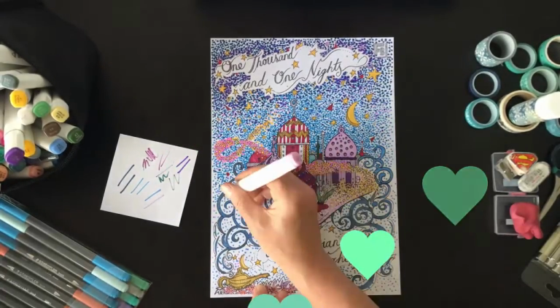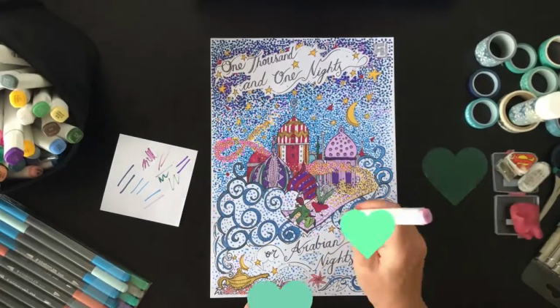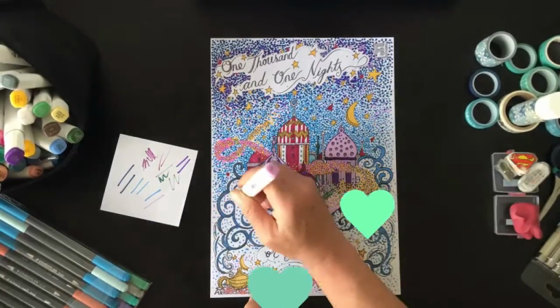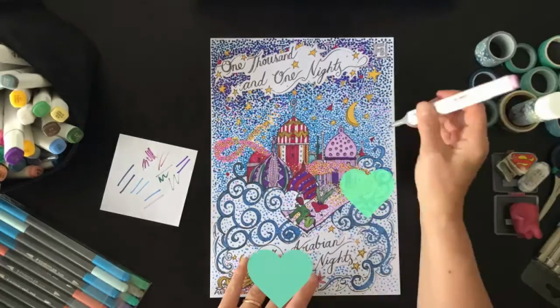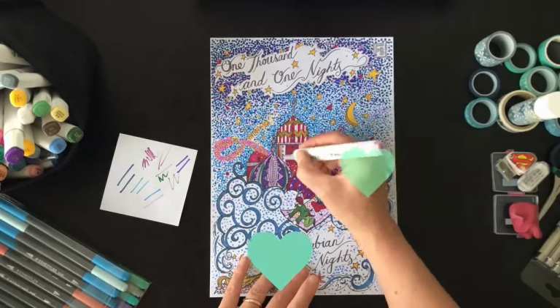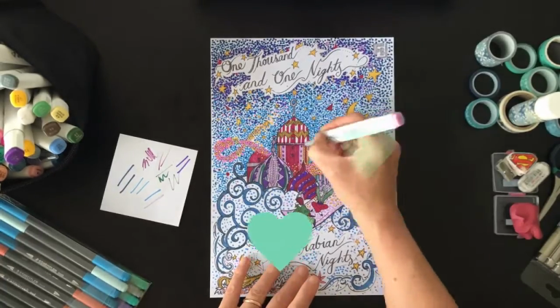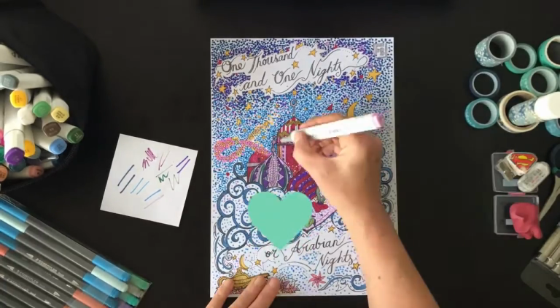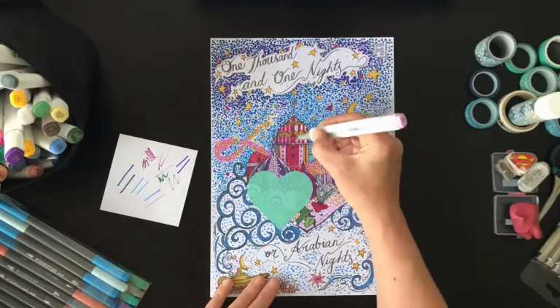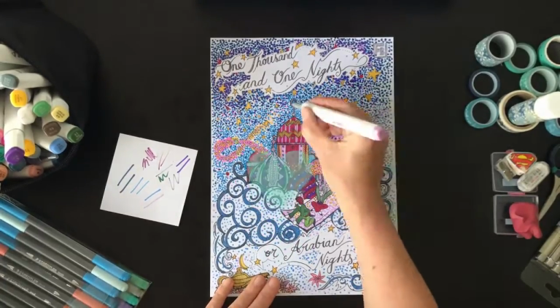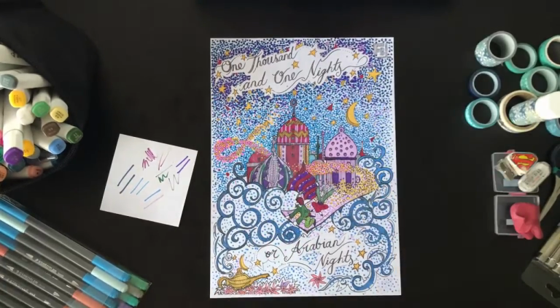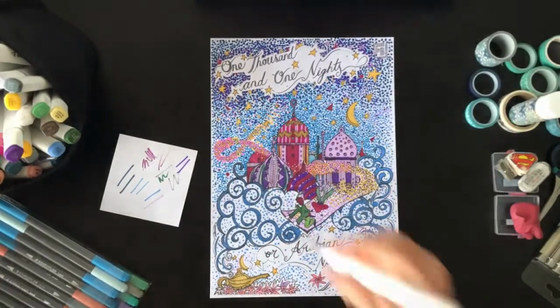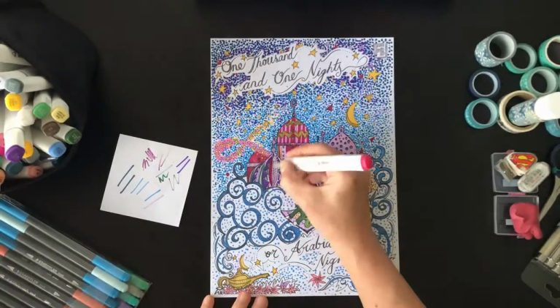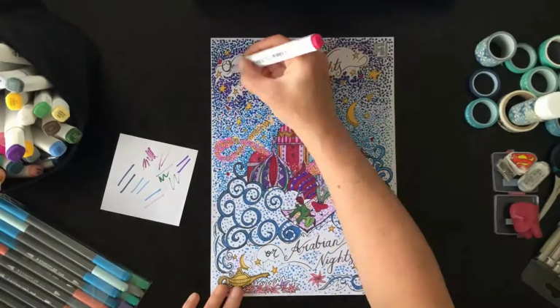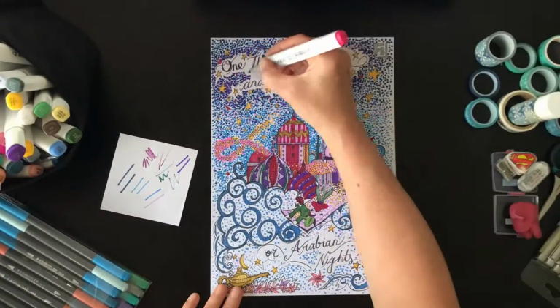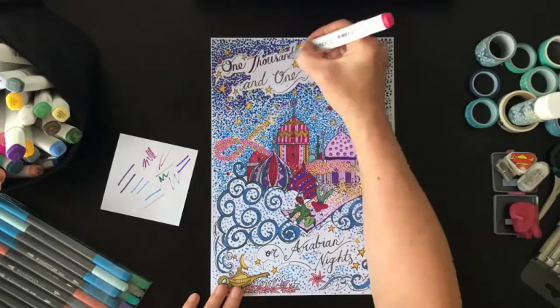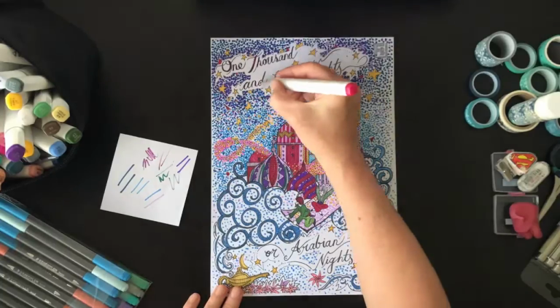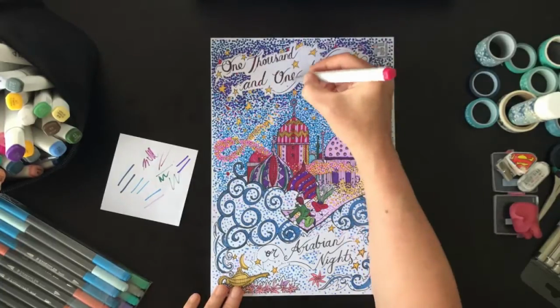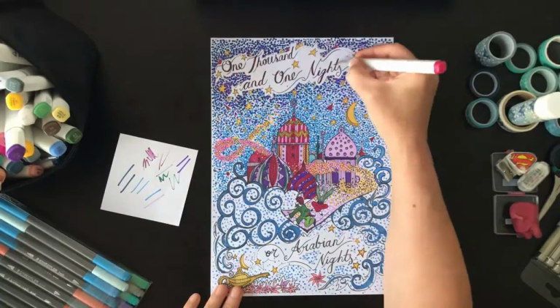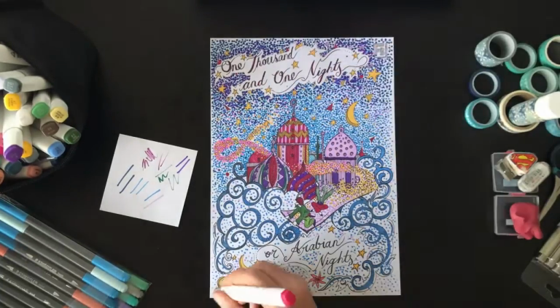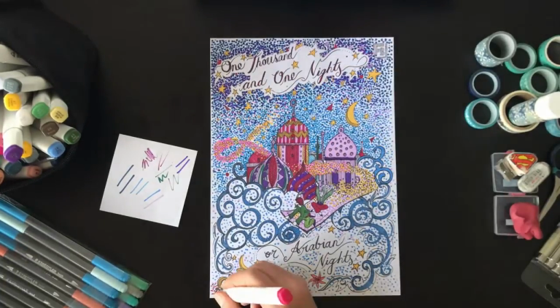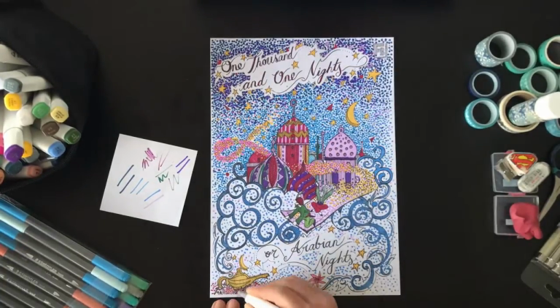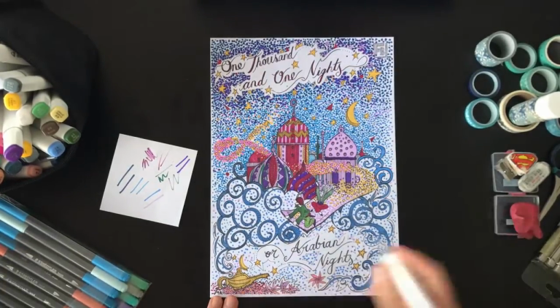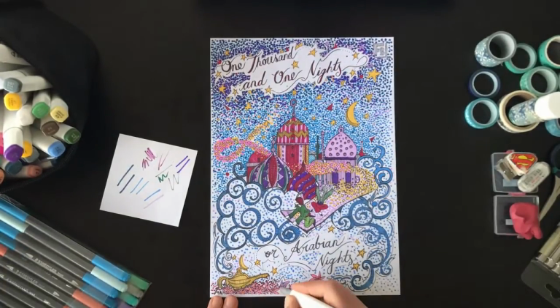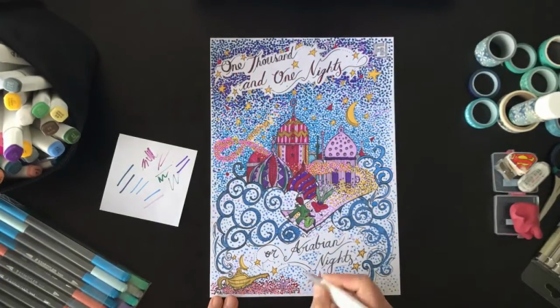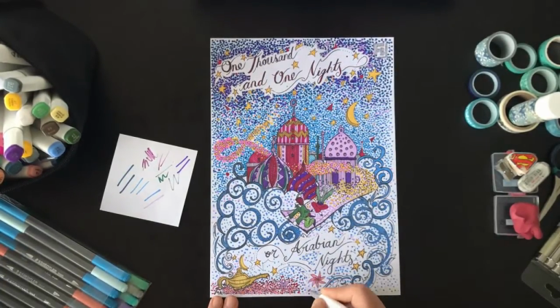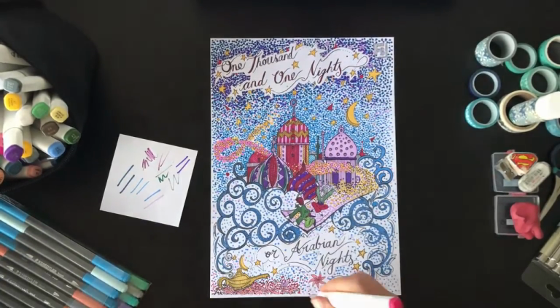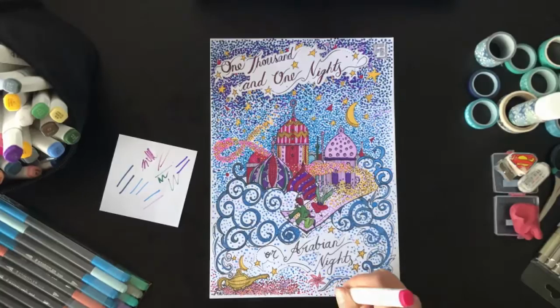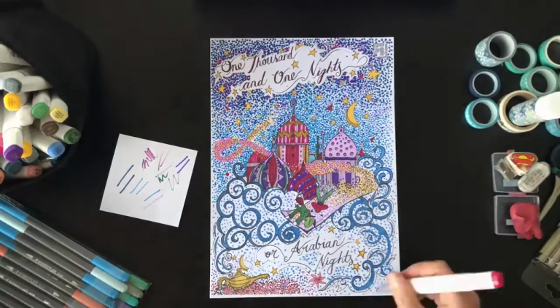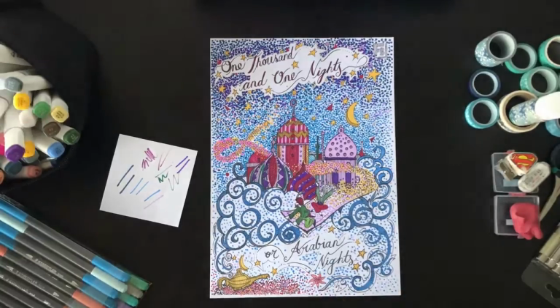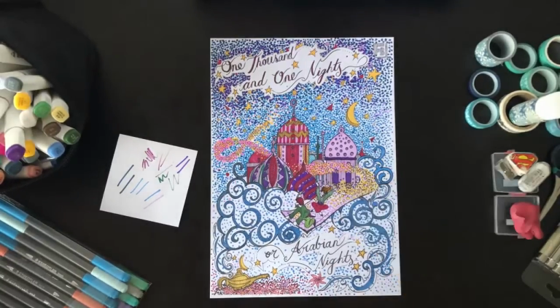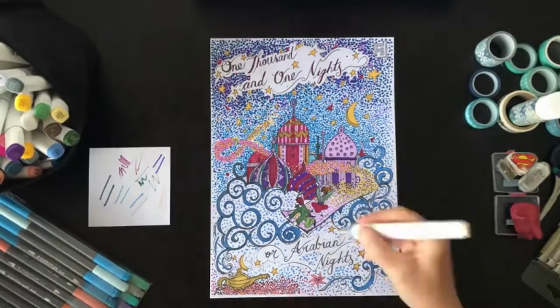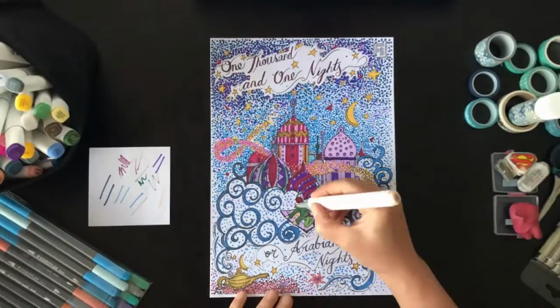Just because you're using colour doesn't mean it all has to be continuous and flat and cover the area. Do patterns, stripes, zigzags, dots, circles, little stars.